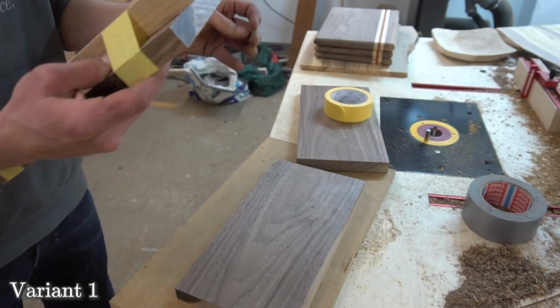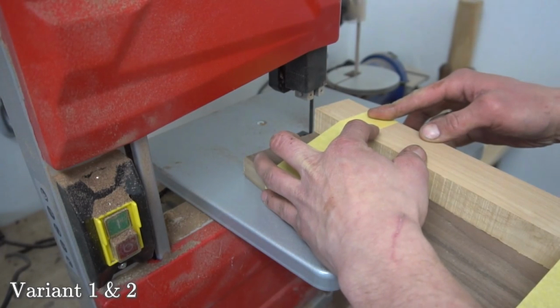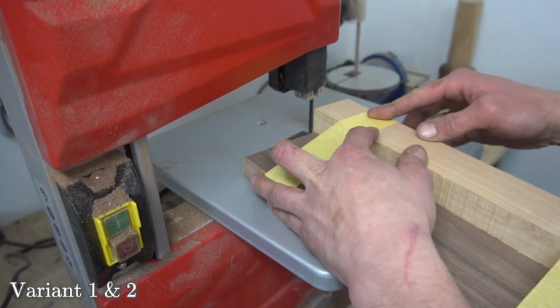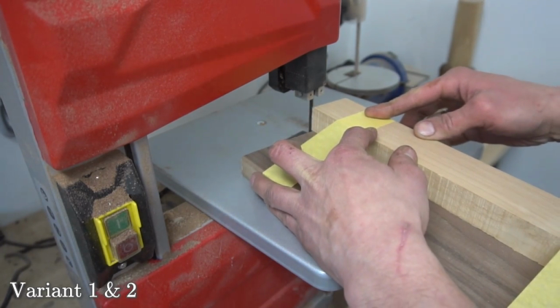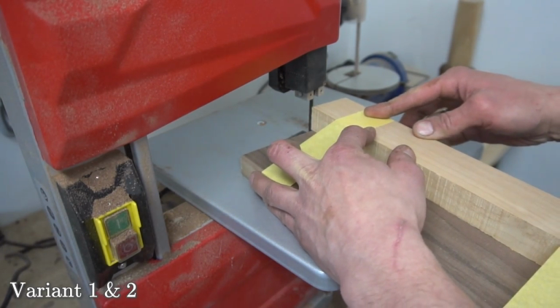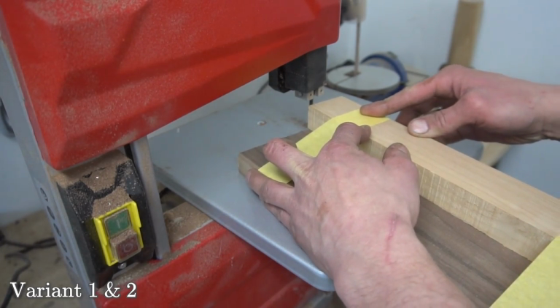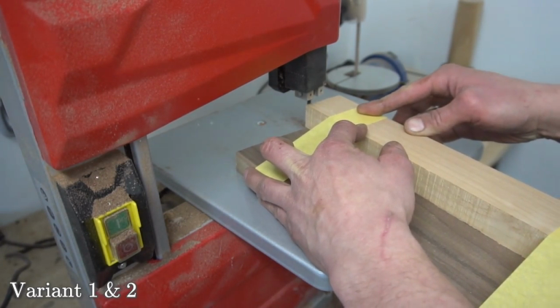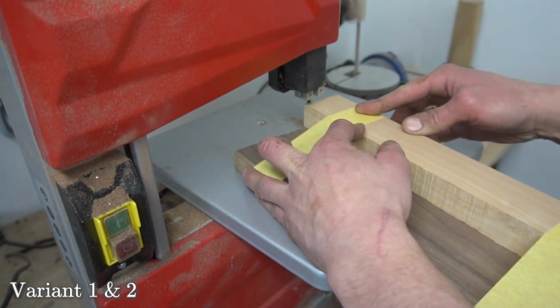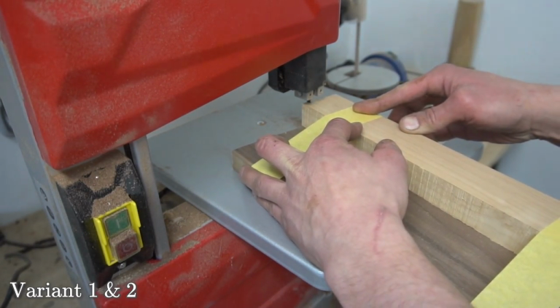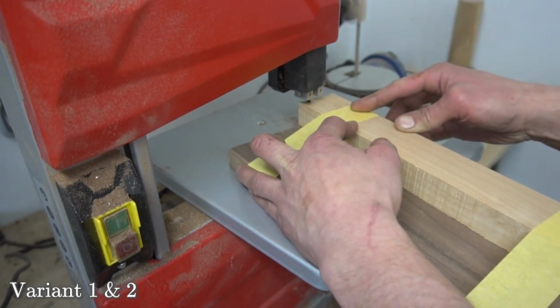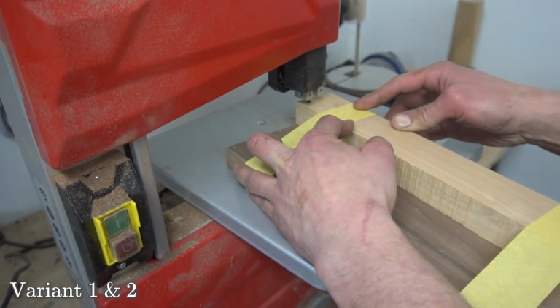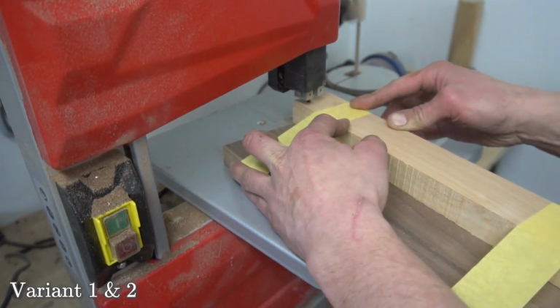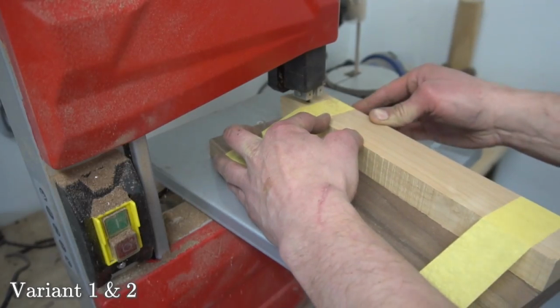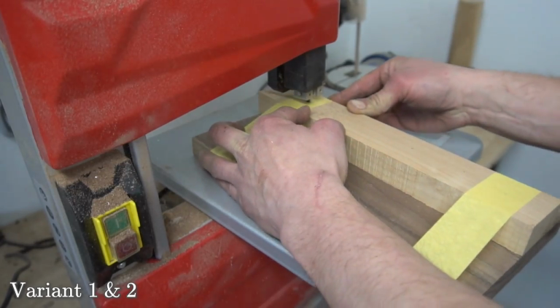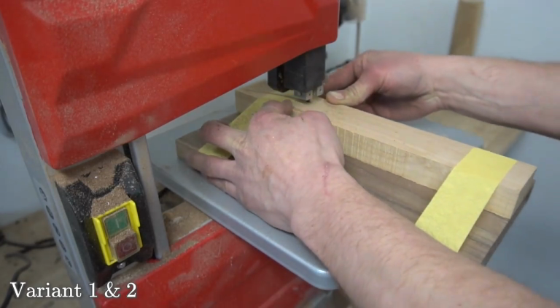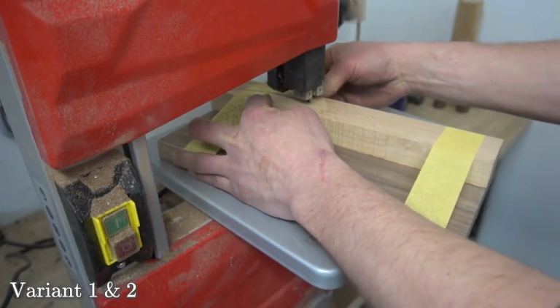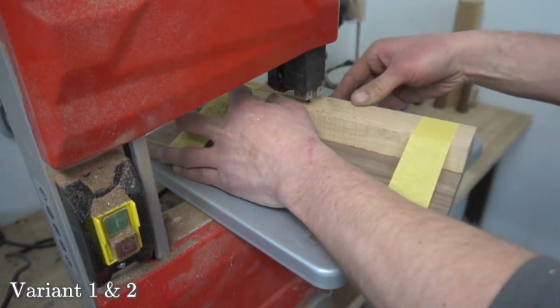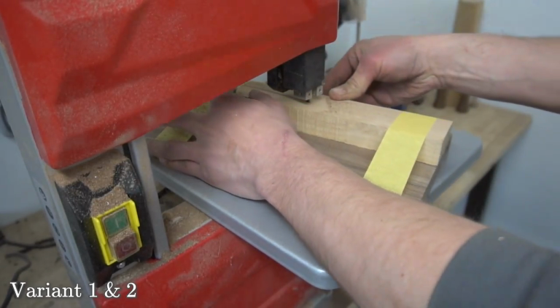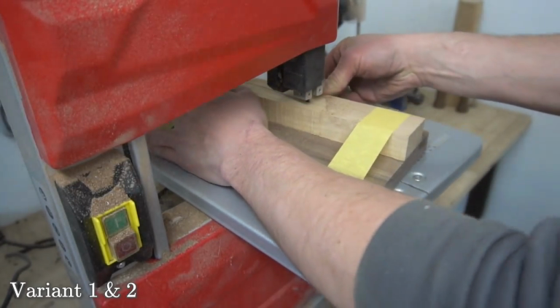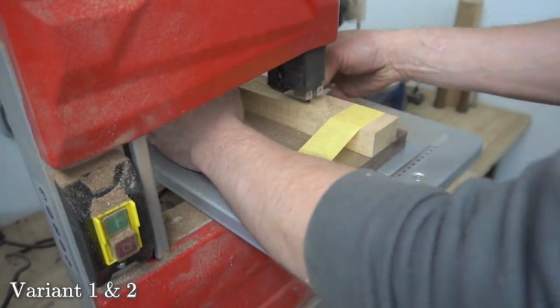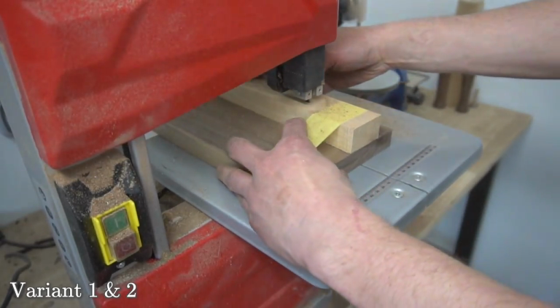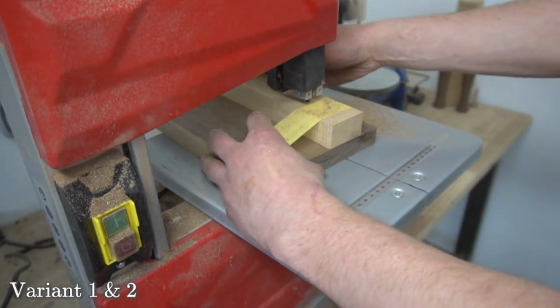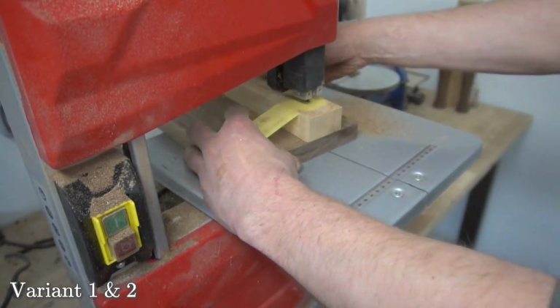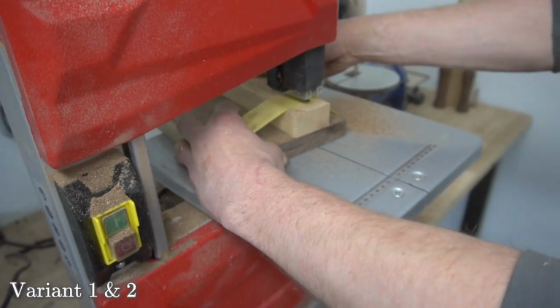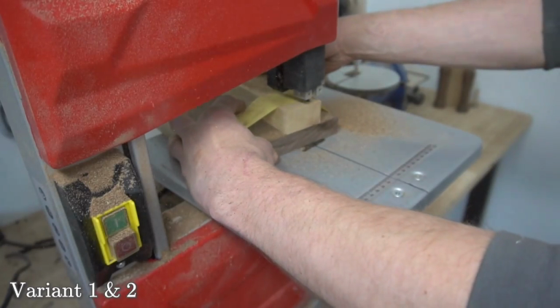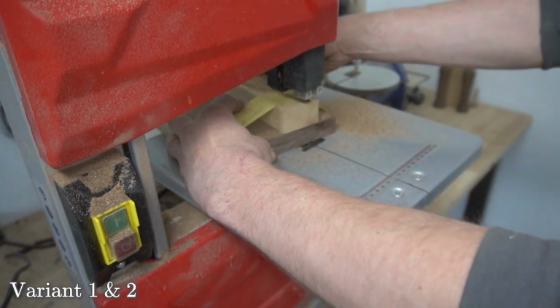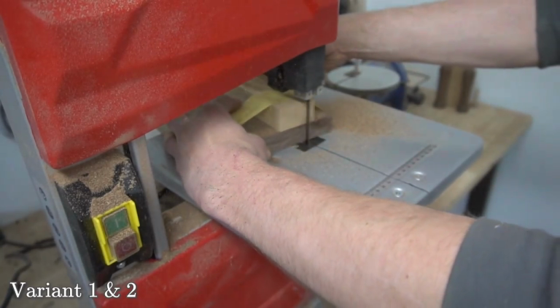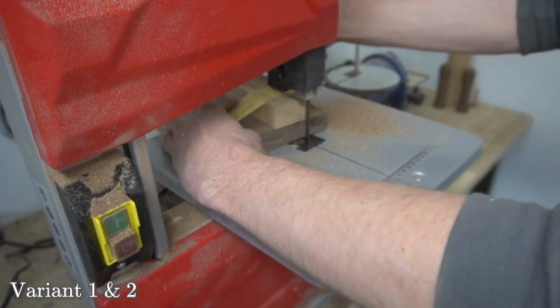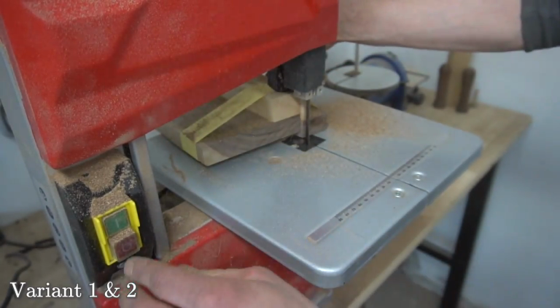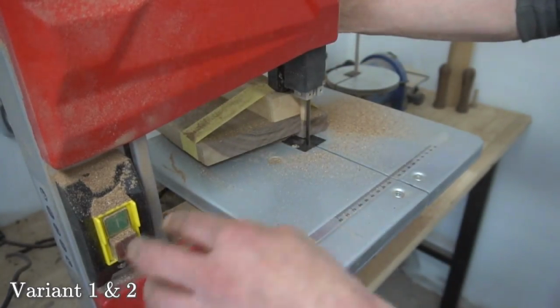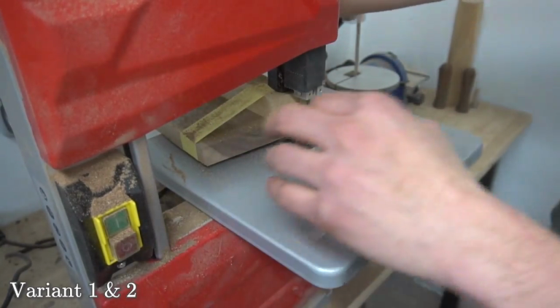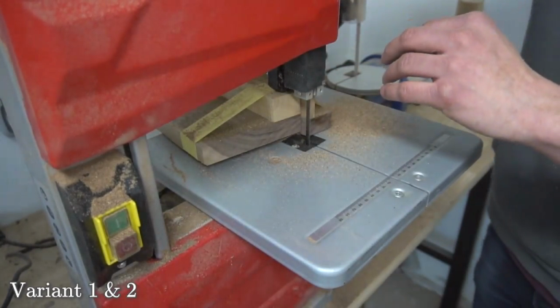For the first variant we also tape a strip of contrasting wood, in my case European cherry, to the top of the walnut. Then we proceed to cut the aforementioned wave through the wood on the bandsaw.